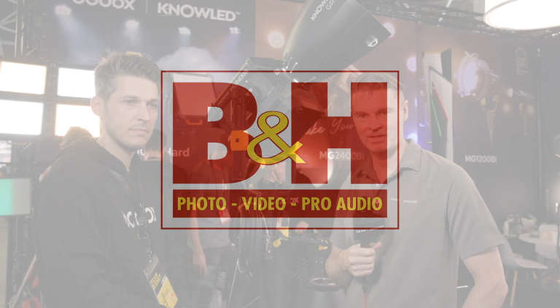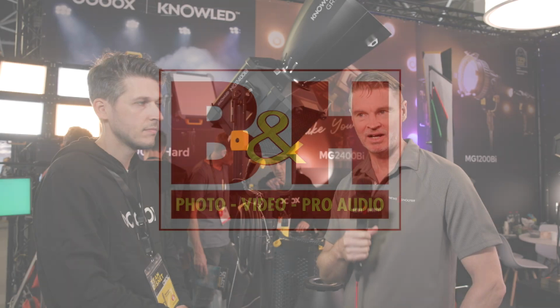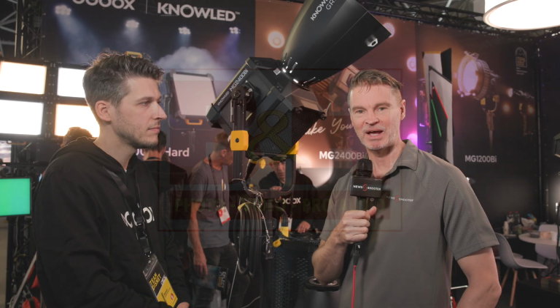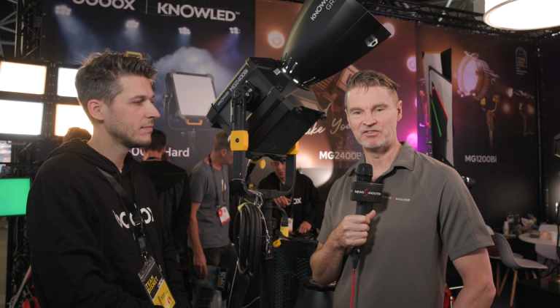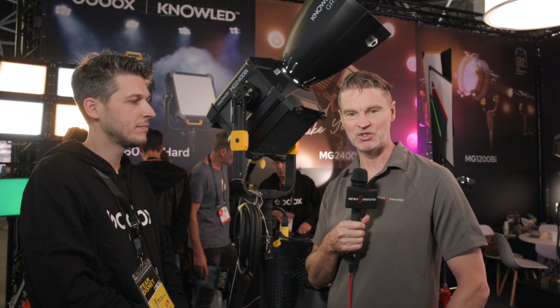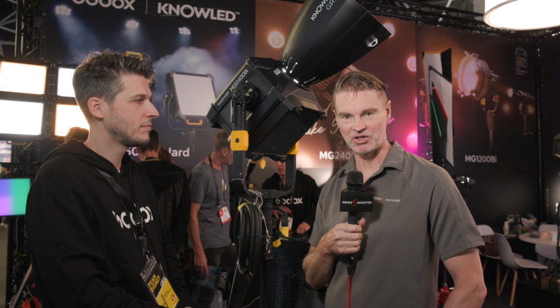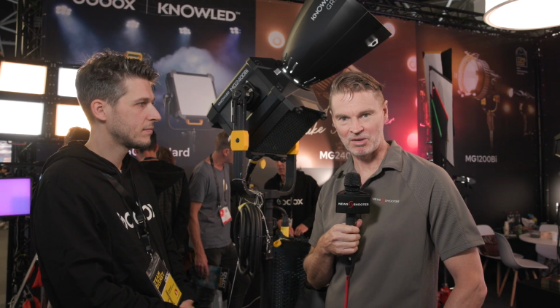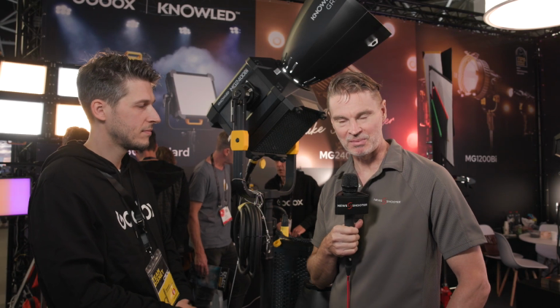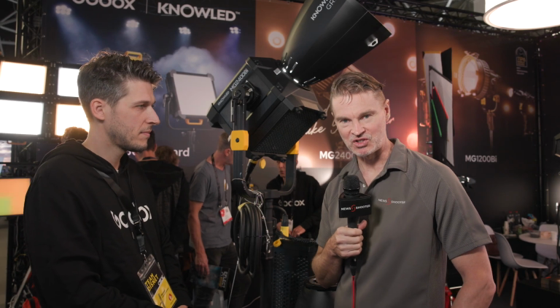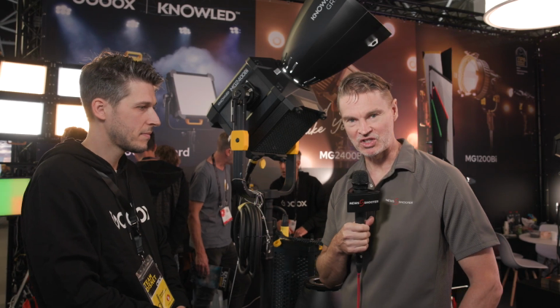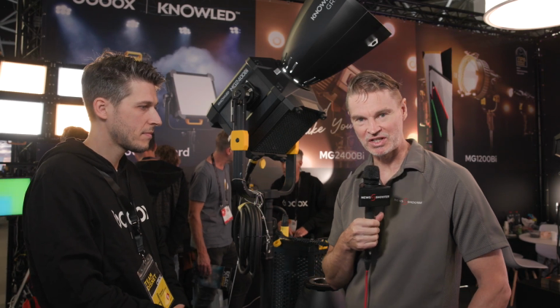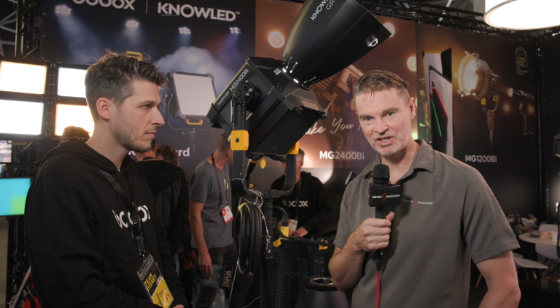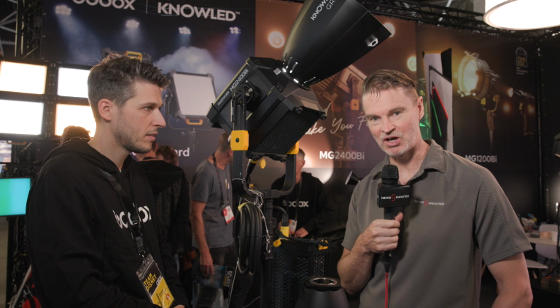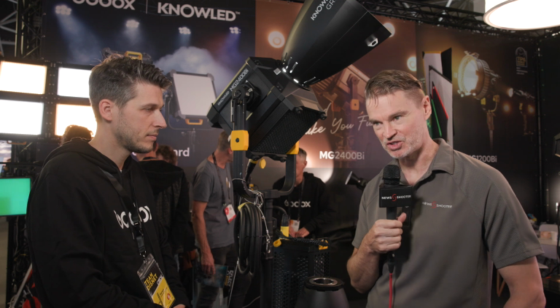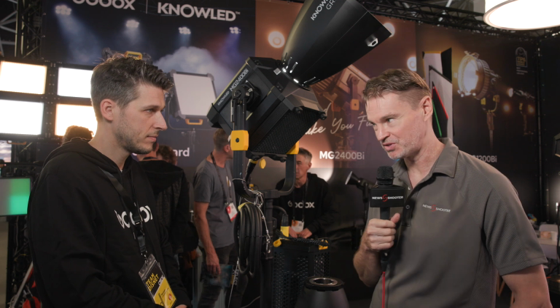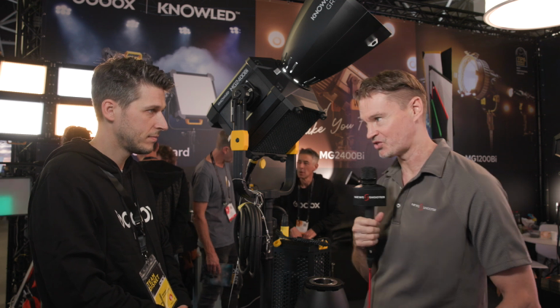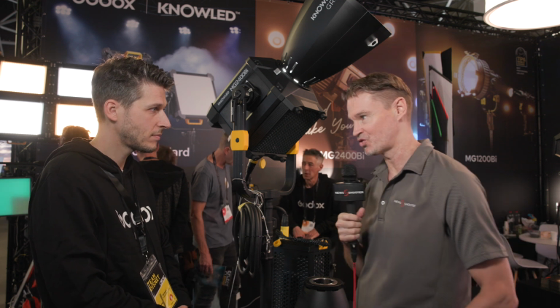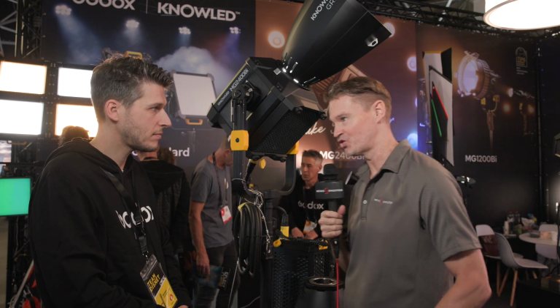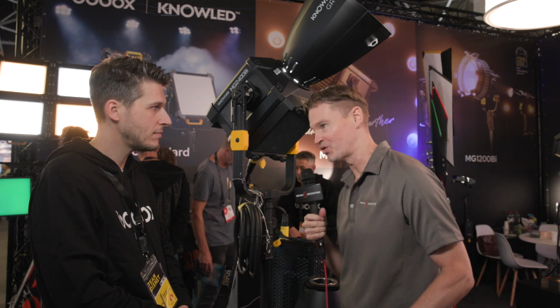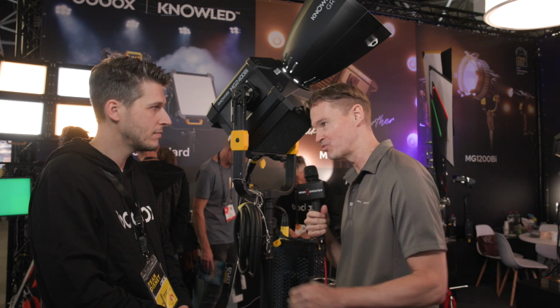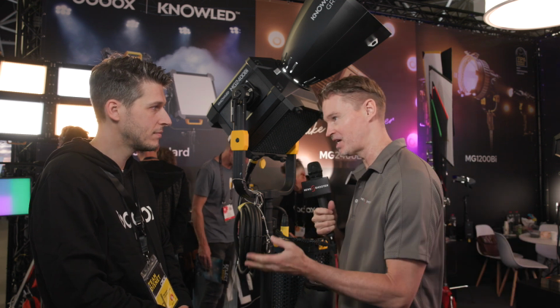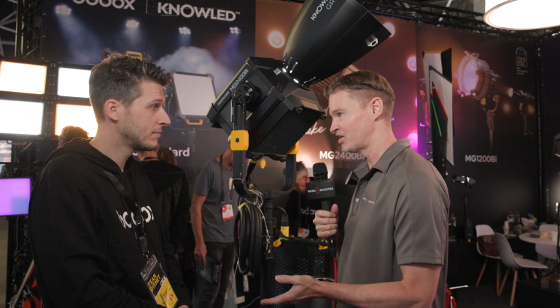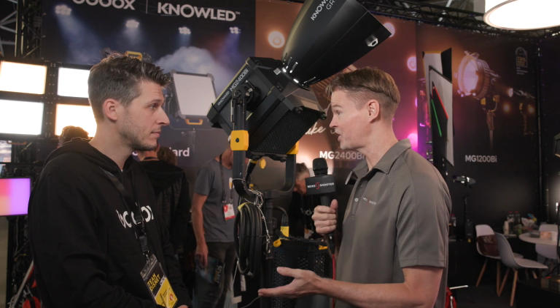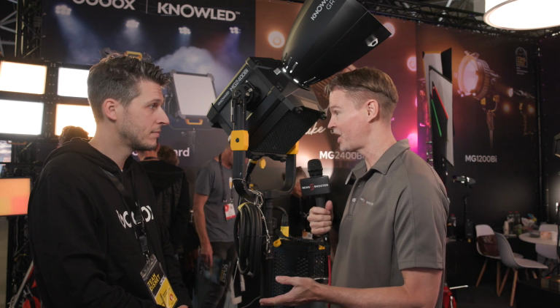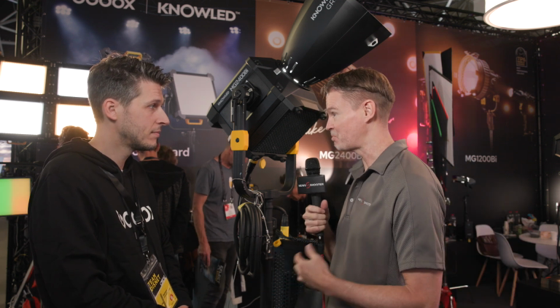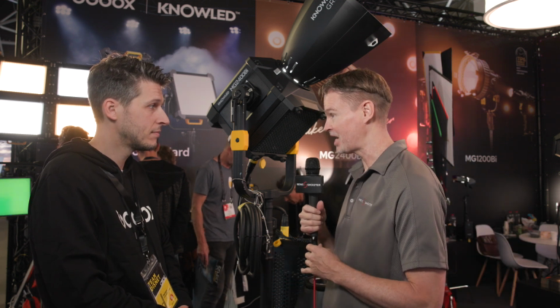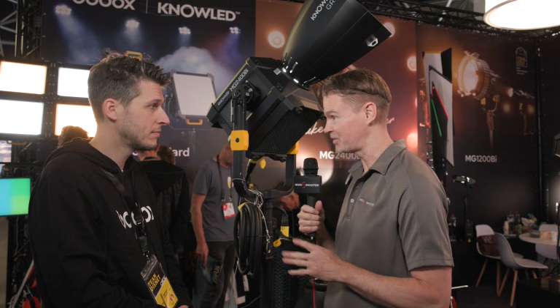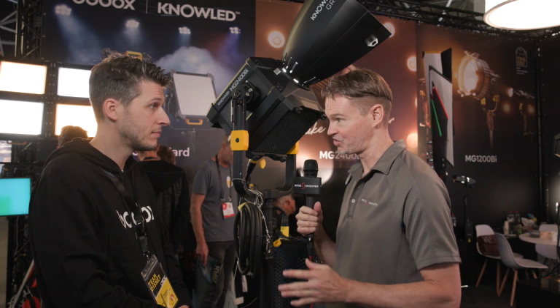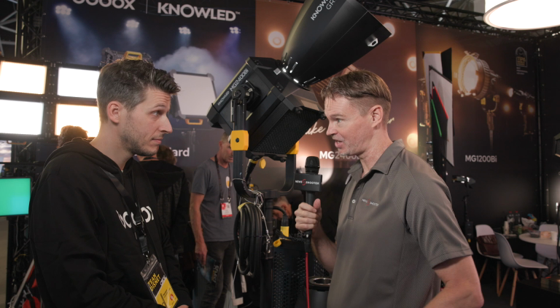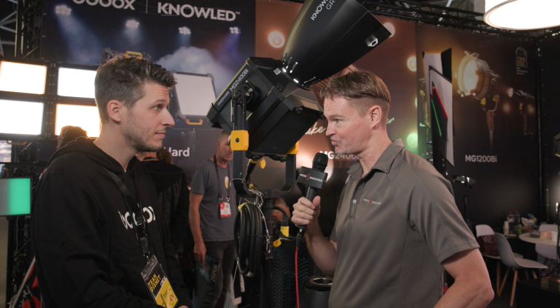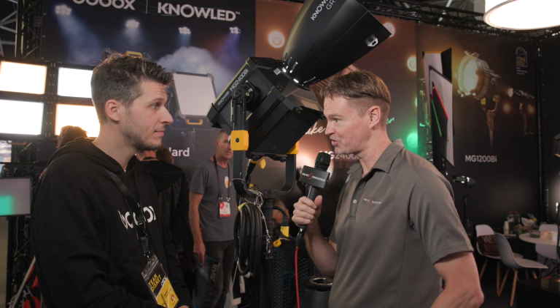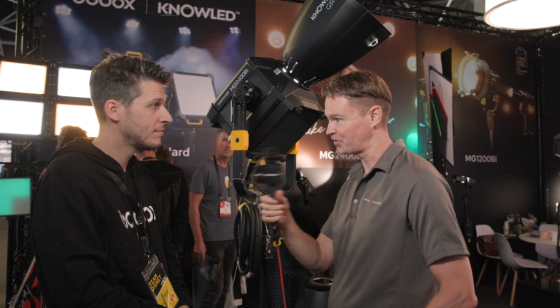Hi, it's Matt here for newshooter.com at IBC 2023. I'm at the Godox booth. This is your new MG 2400 bi-light that was just announced — run me through it.